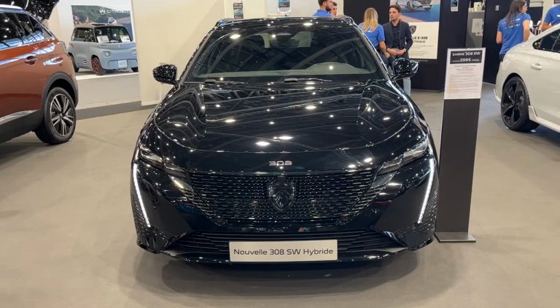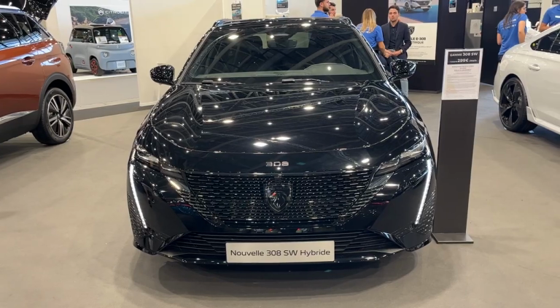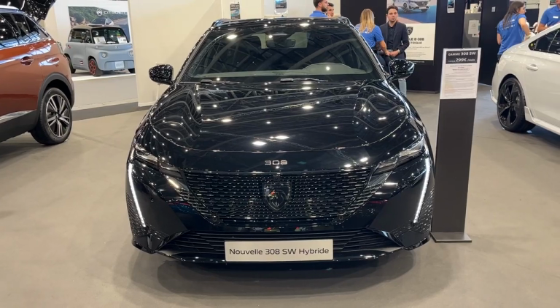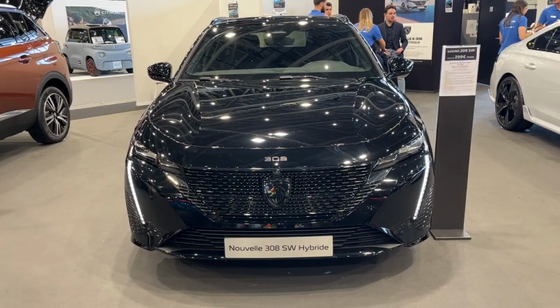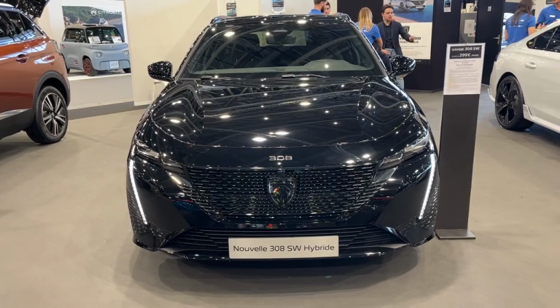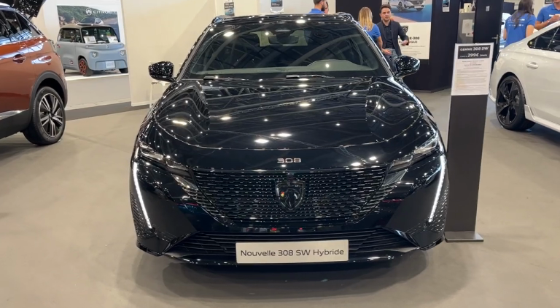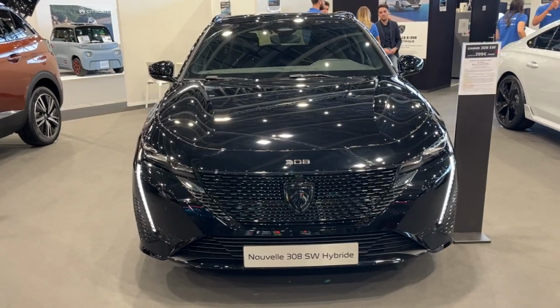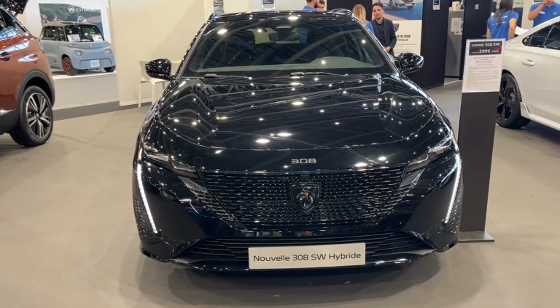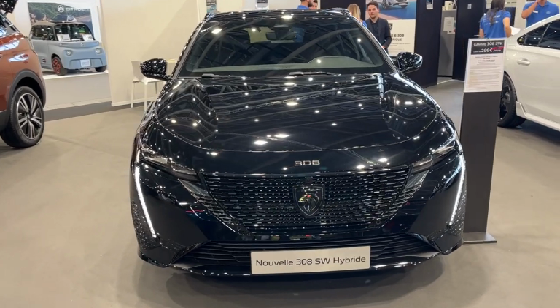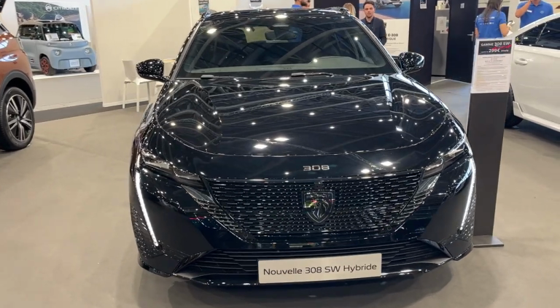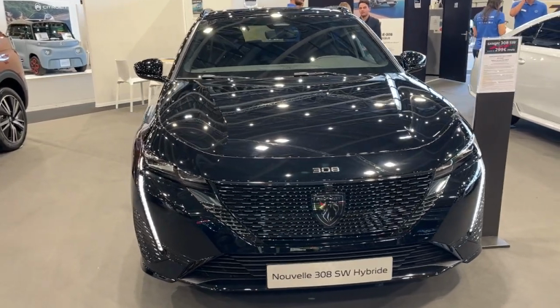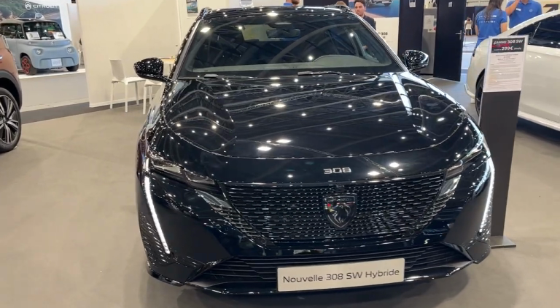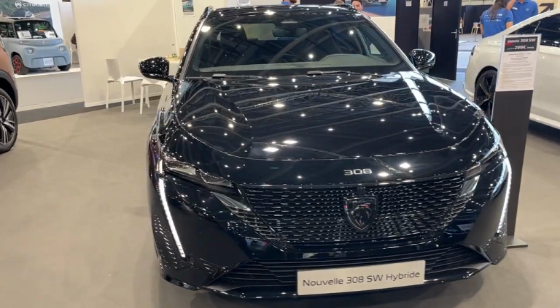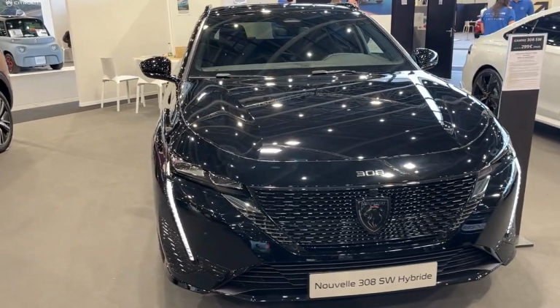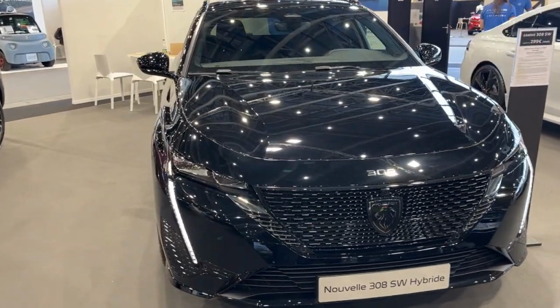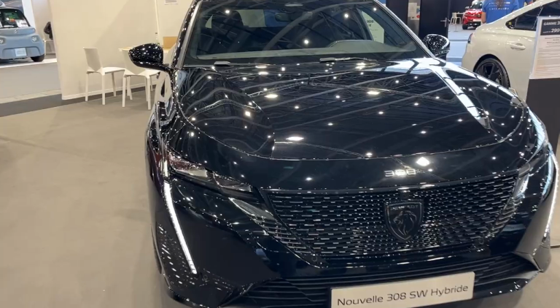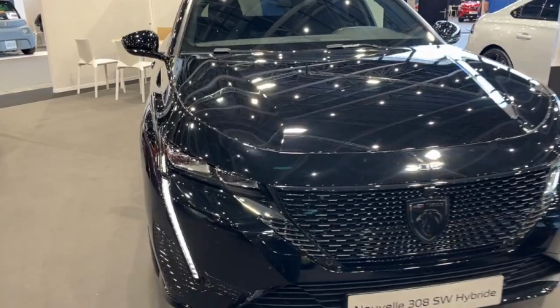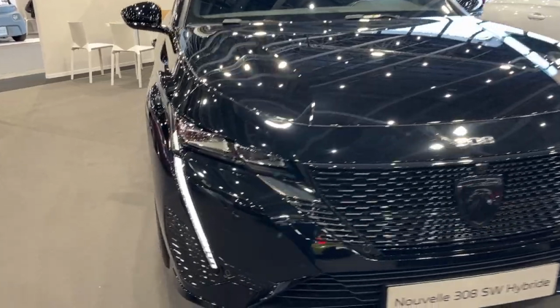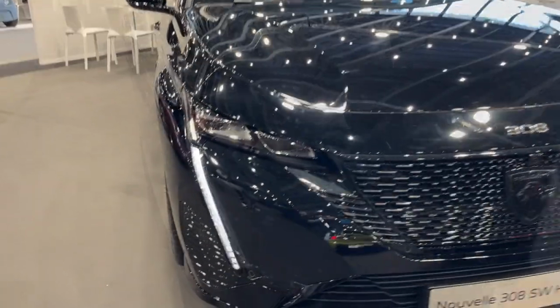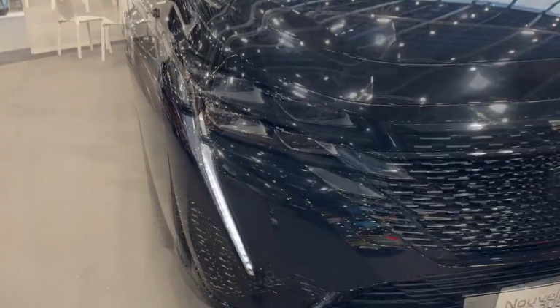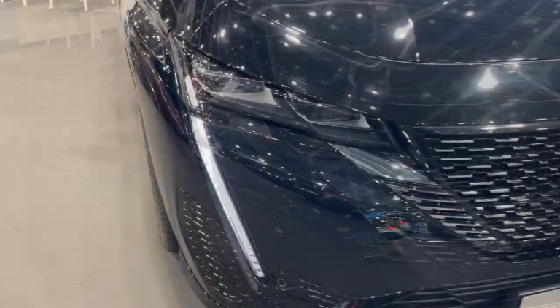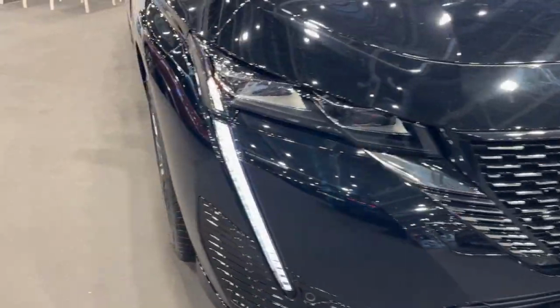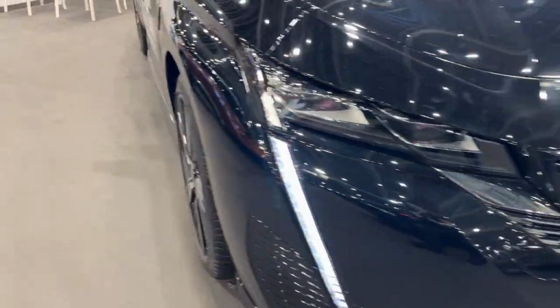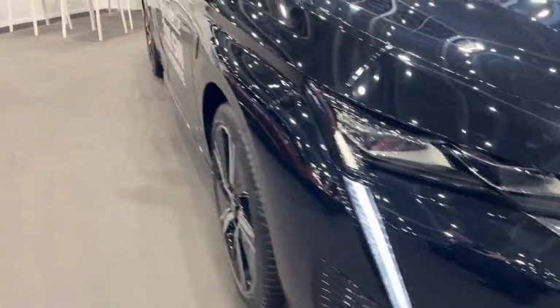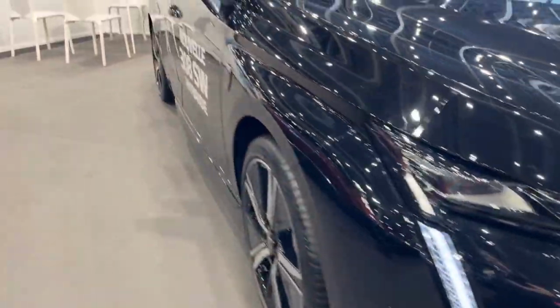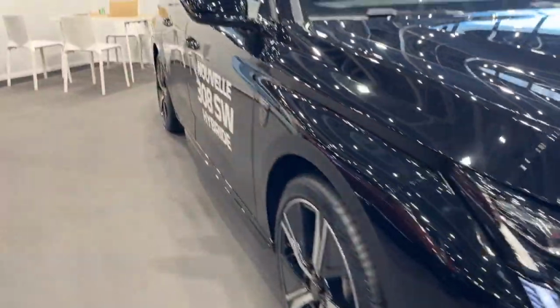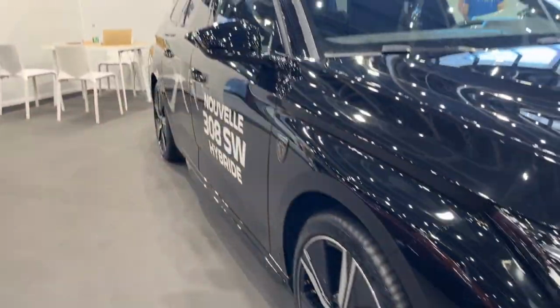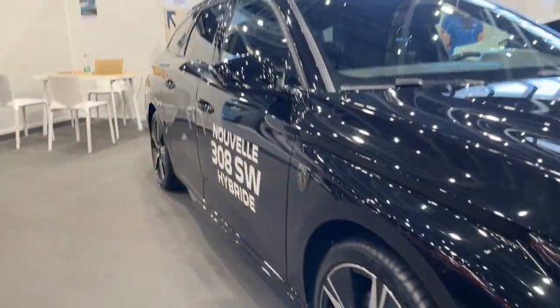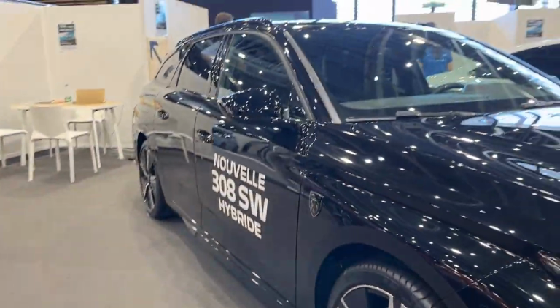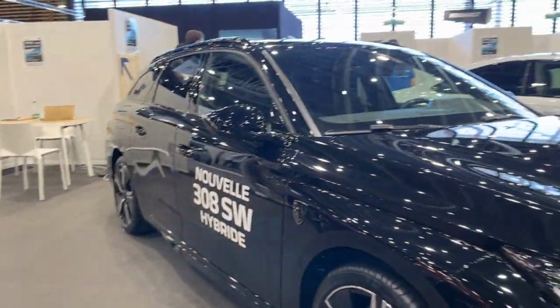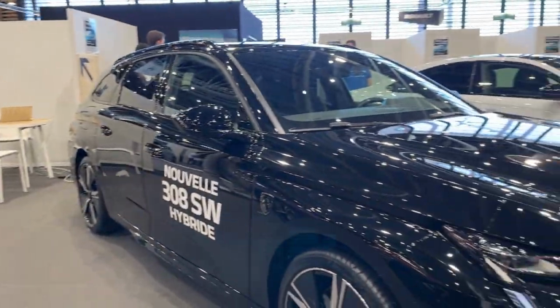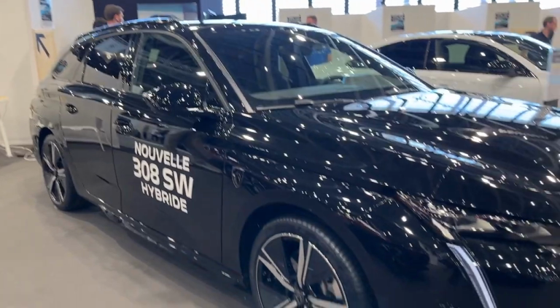Peugeot is aiming to make a splash in the family wagon segment by injecting a healthy dose of style, efficiency, and technology into the new 2024 308 station wagon hybrid.